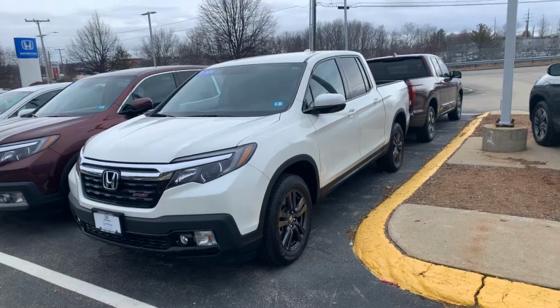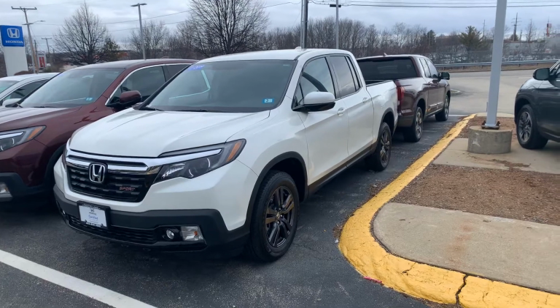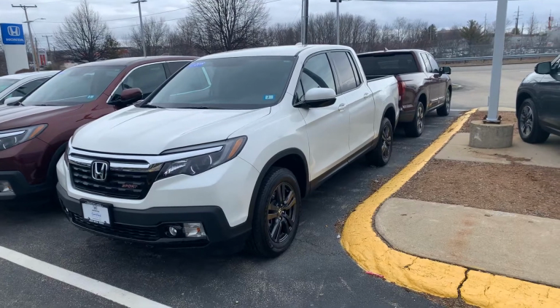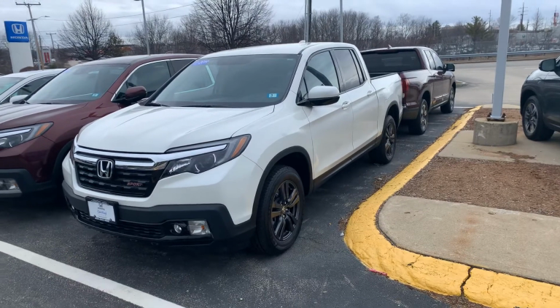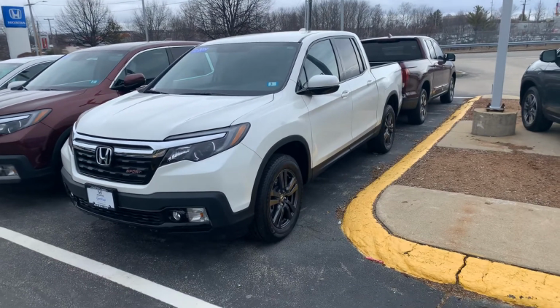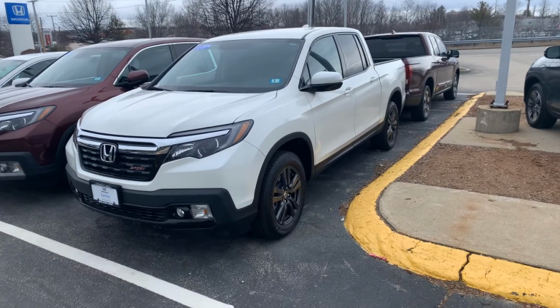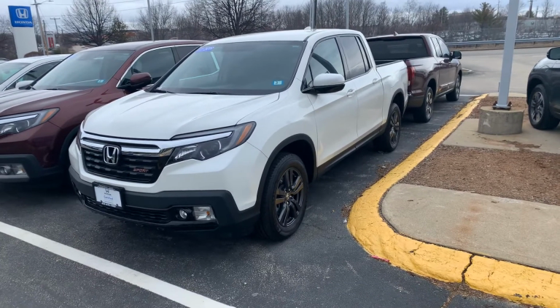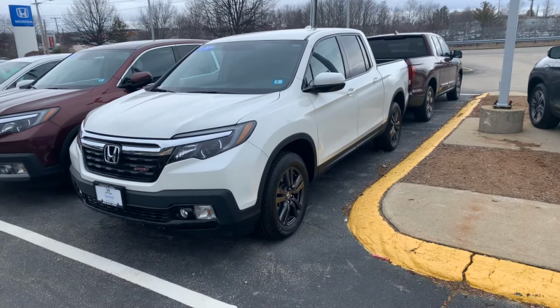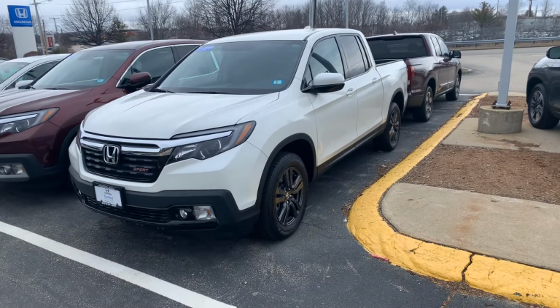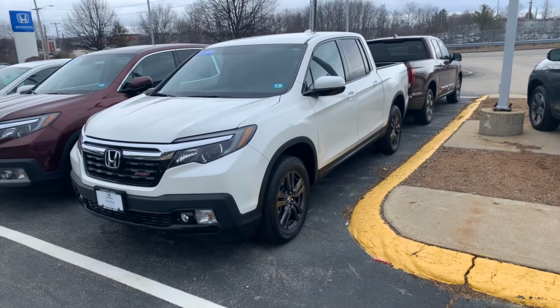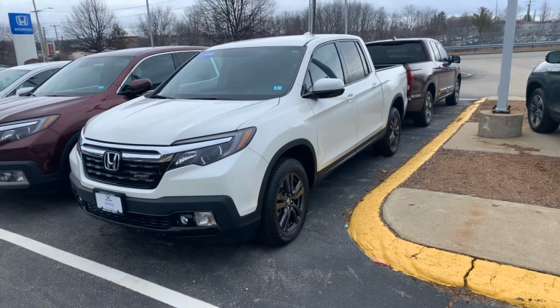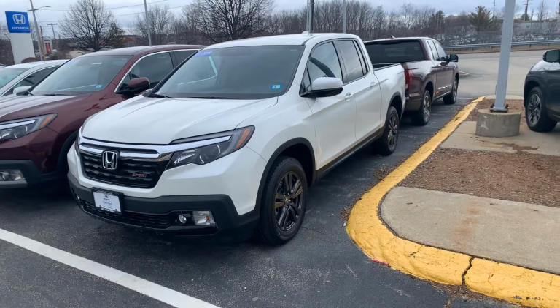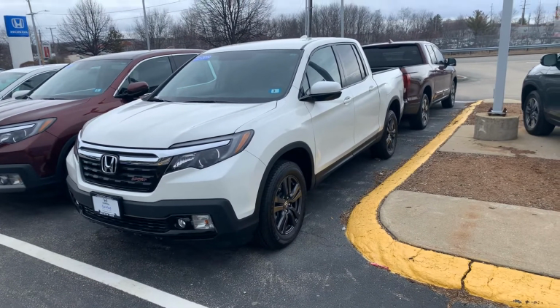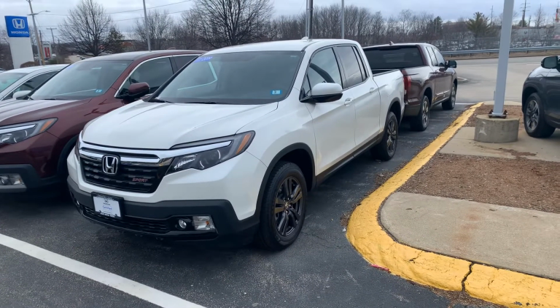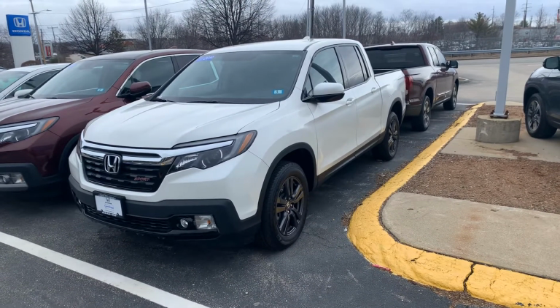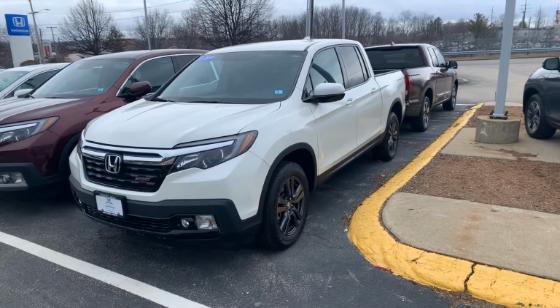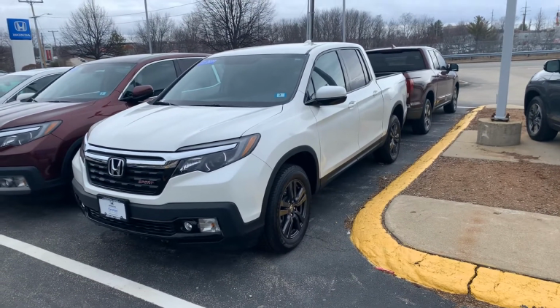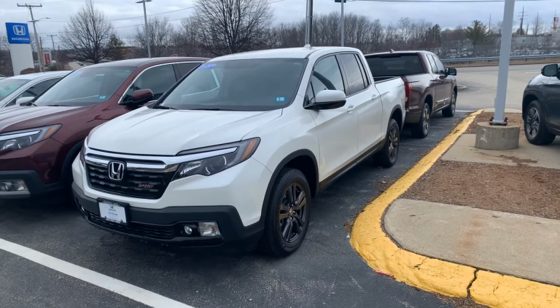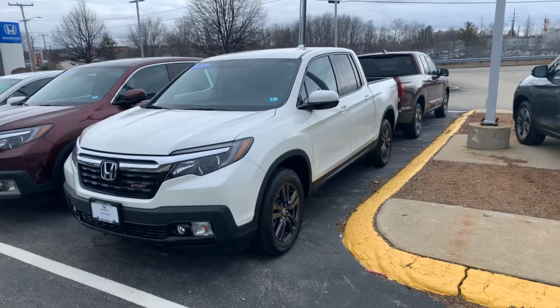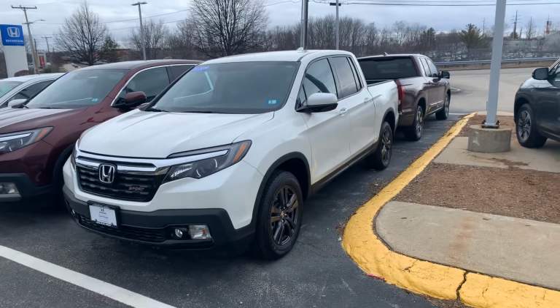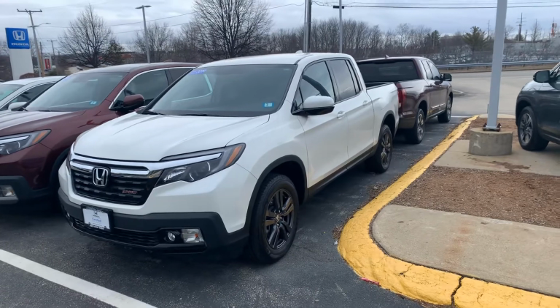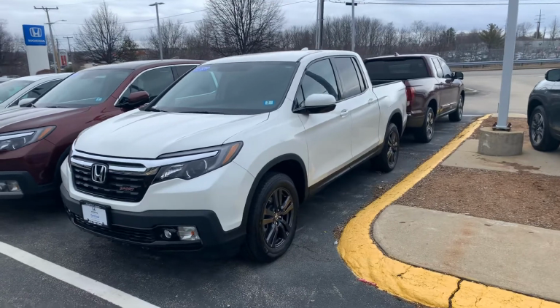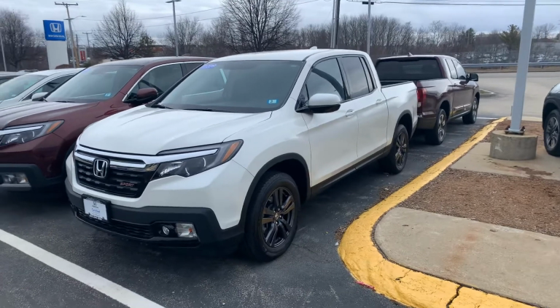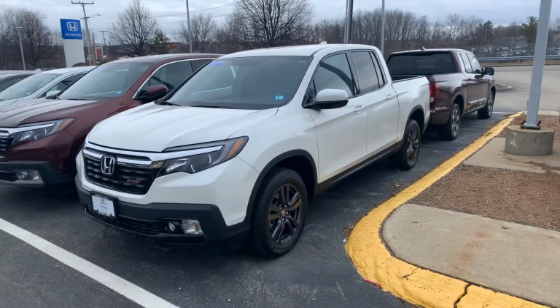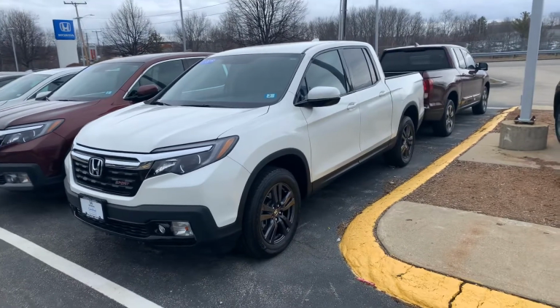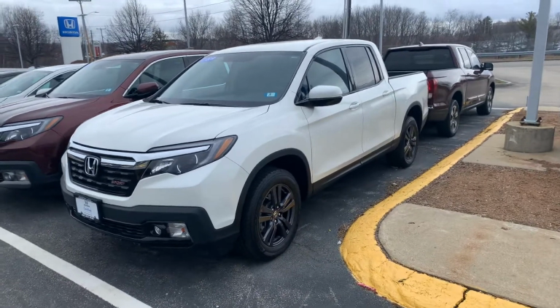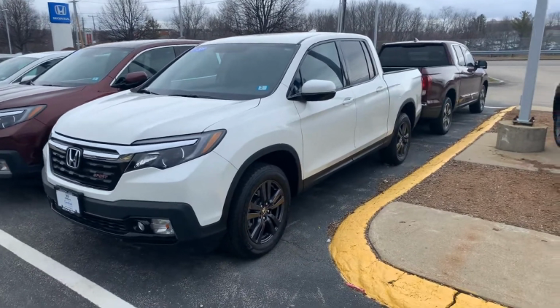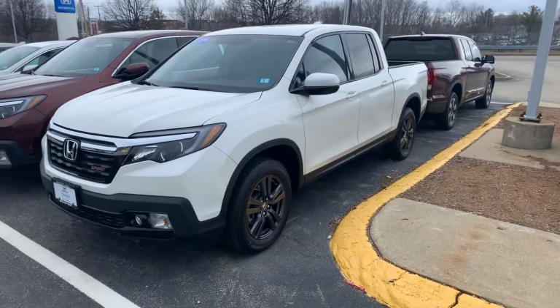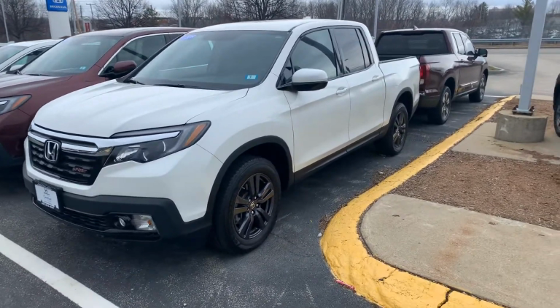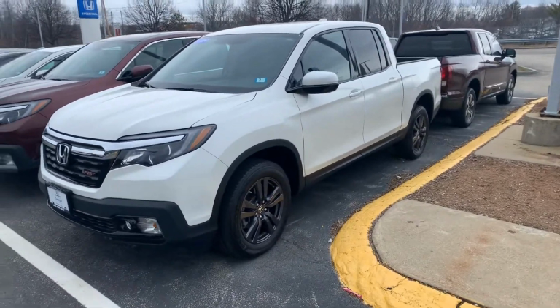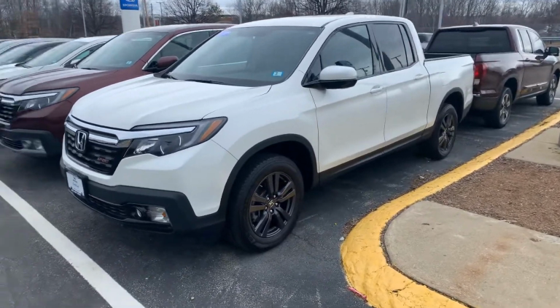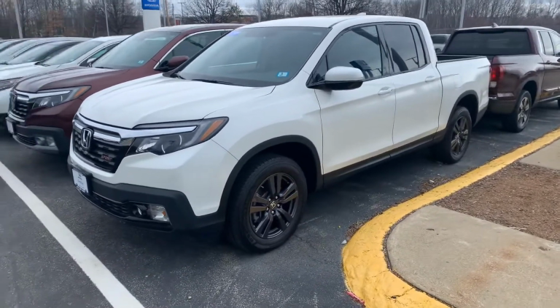Good morning, Jeanette. This is Steve over at AutoFair Honda in Manchester. I just wanted to make a quick video for you on the all-wheel drive 2019 Honda Ridgeline Sport.